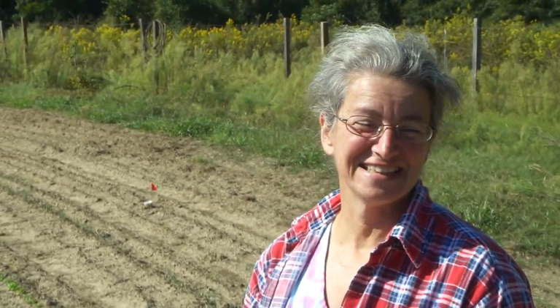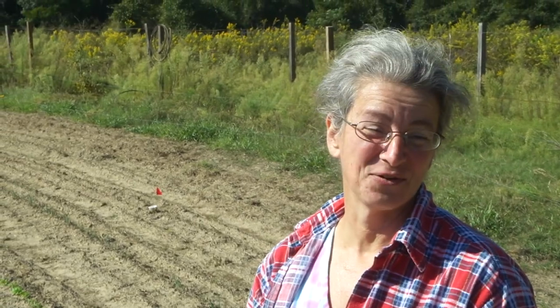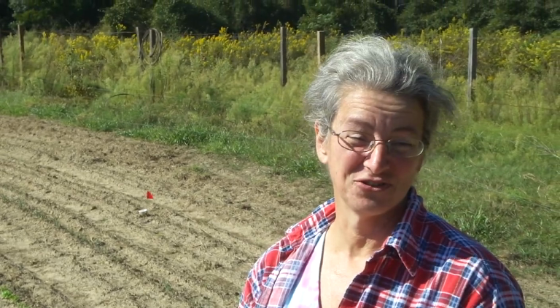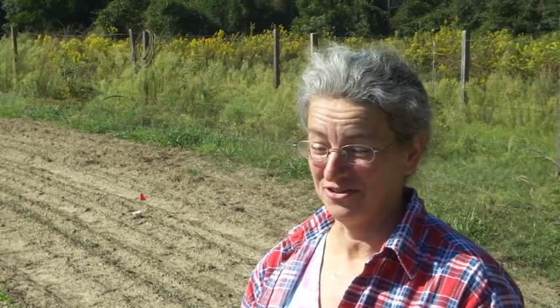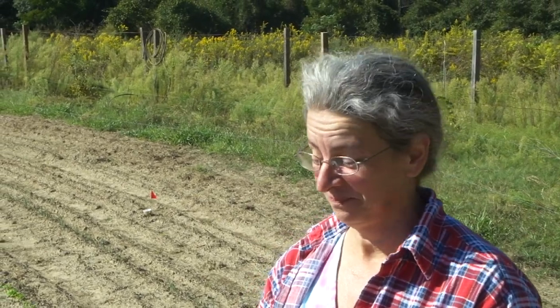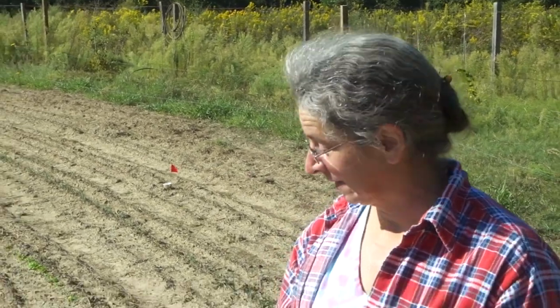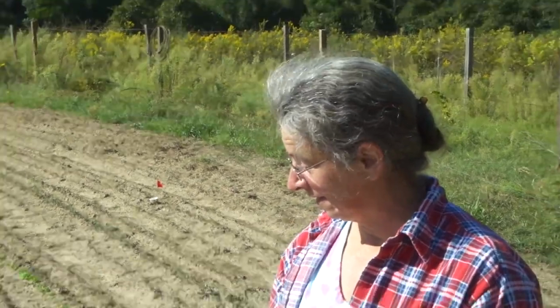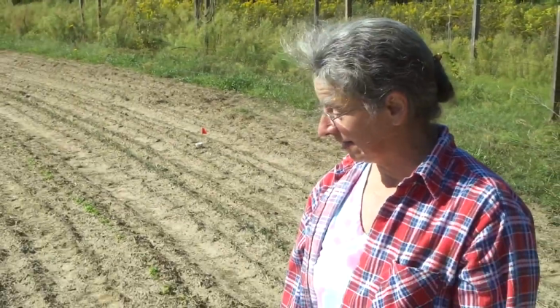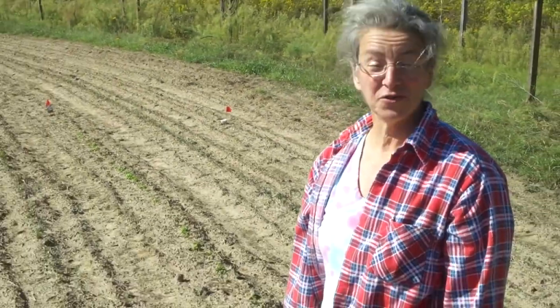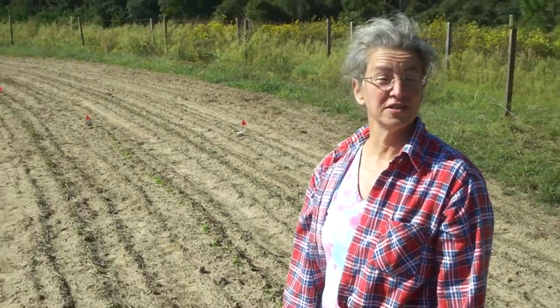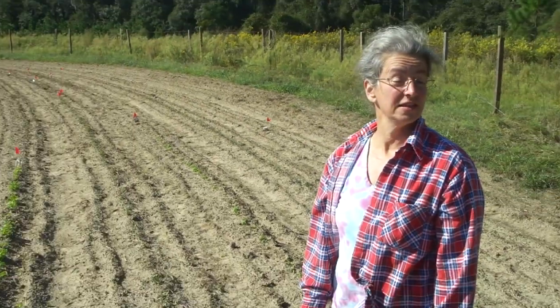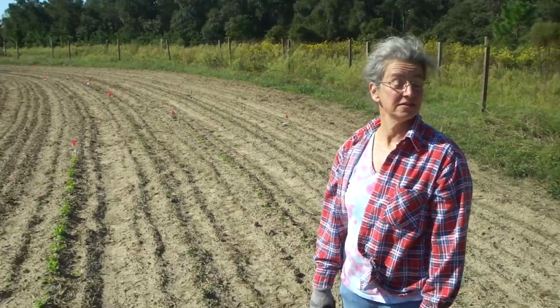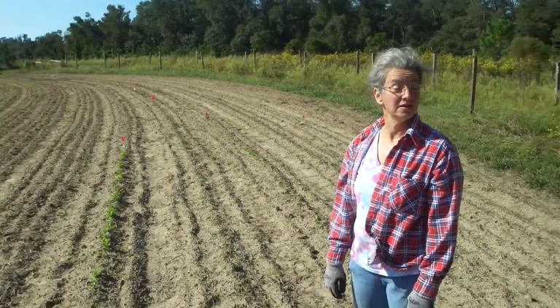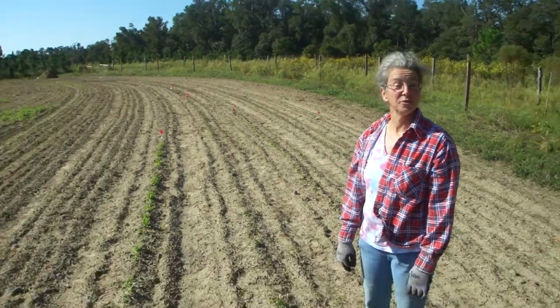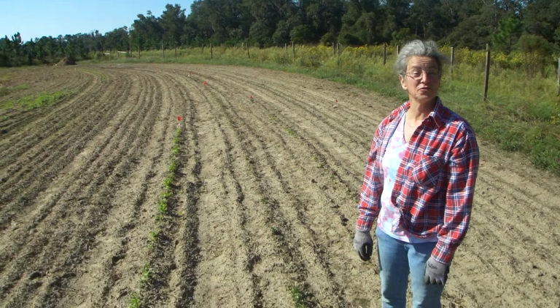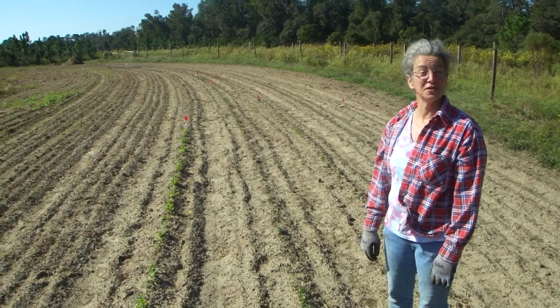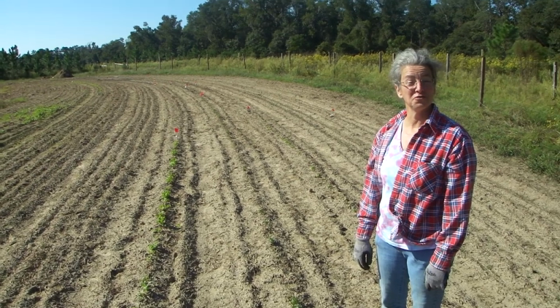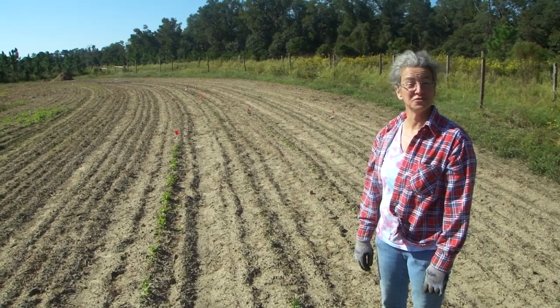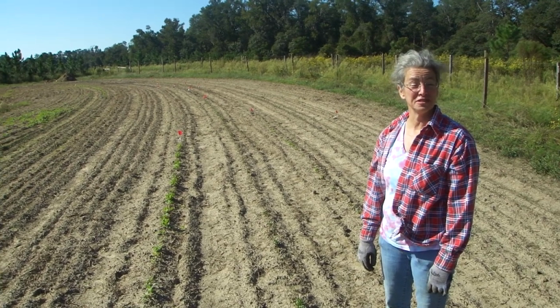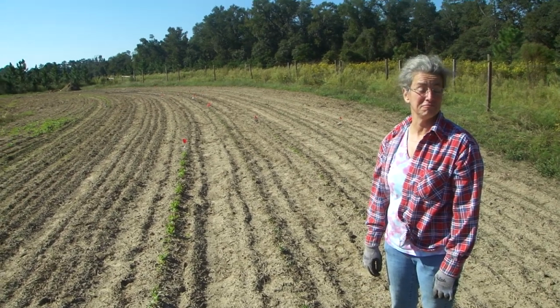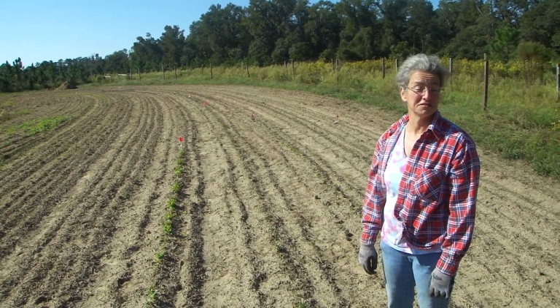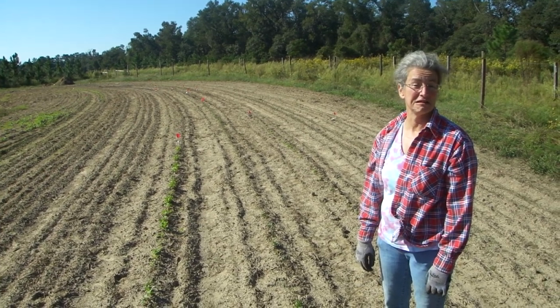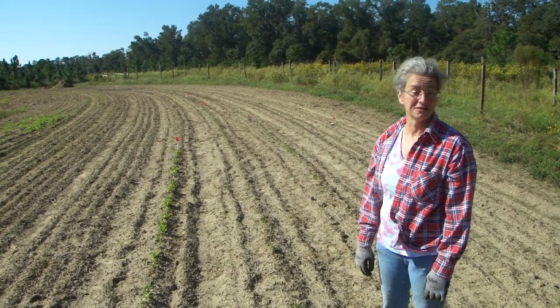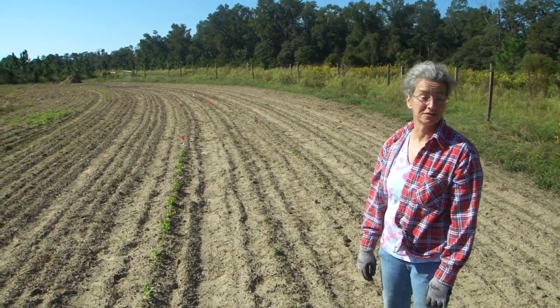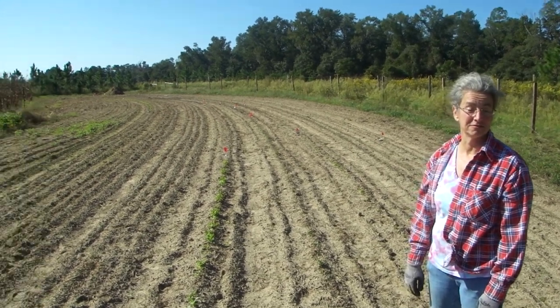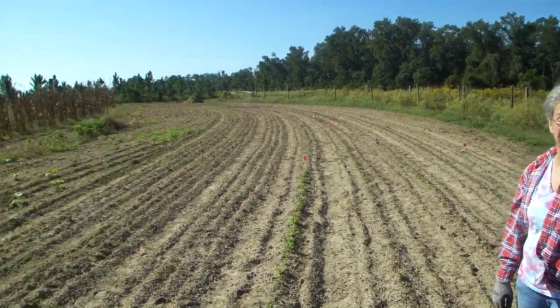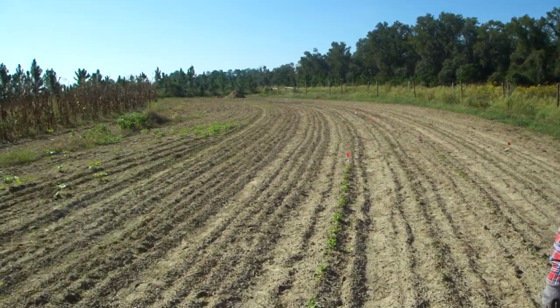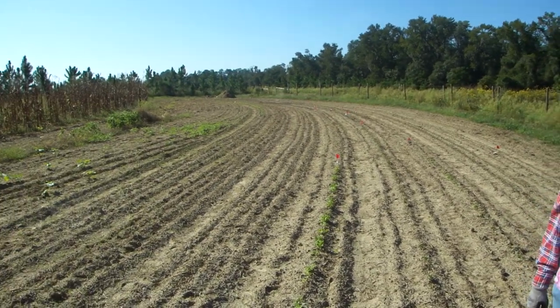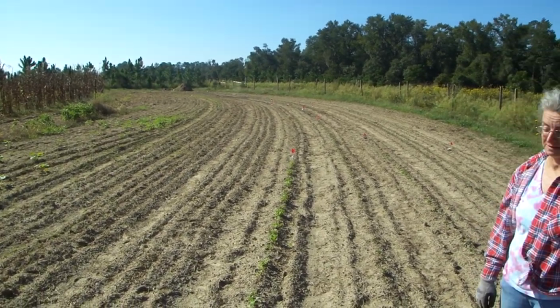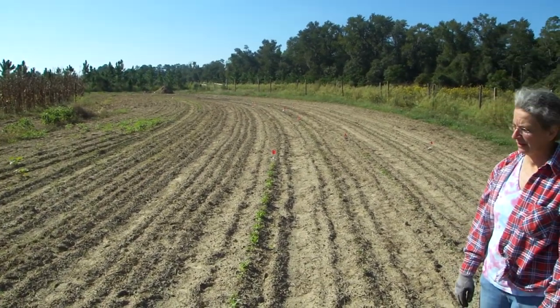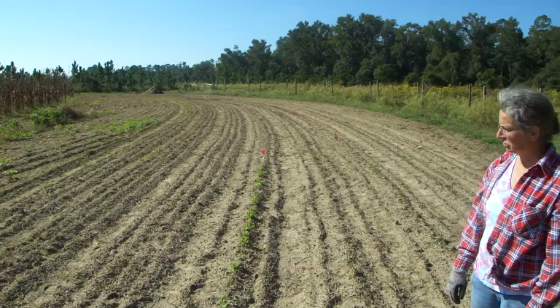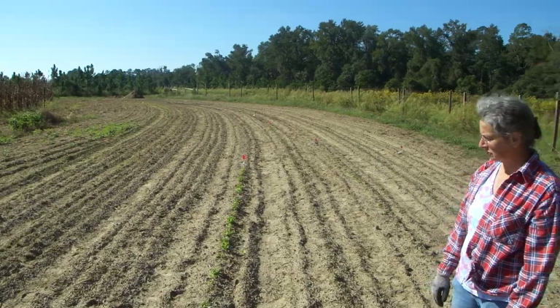This is our winter garden. I've been noticing that things that everybody grows, they grow them because they're easy — things like collards, radishes, and turnips.